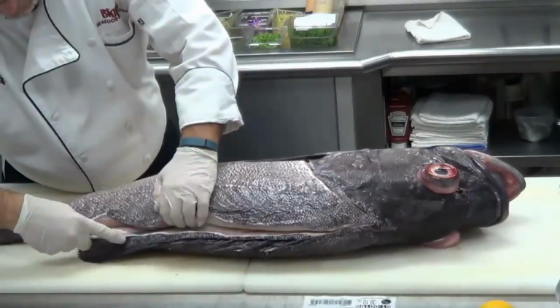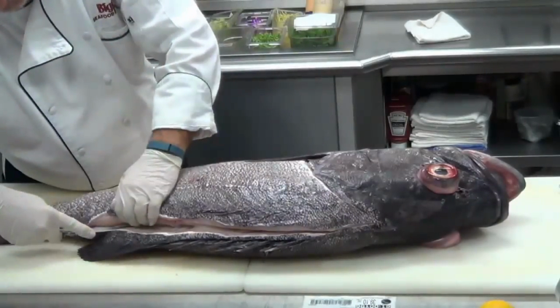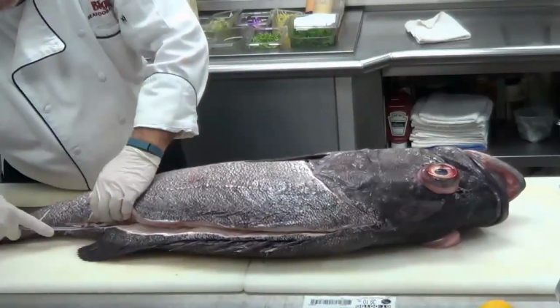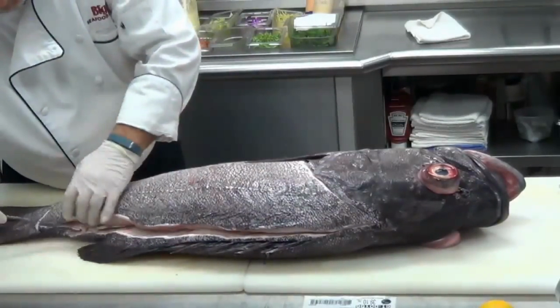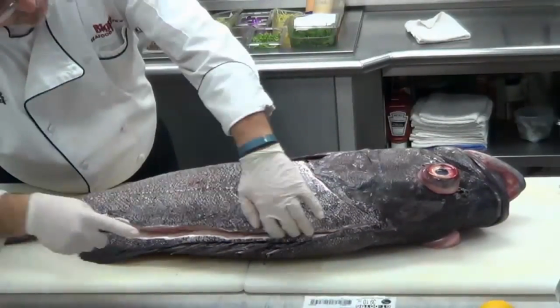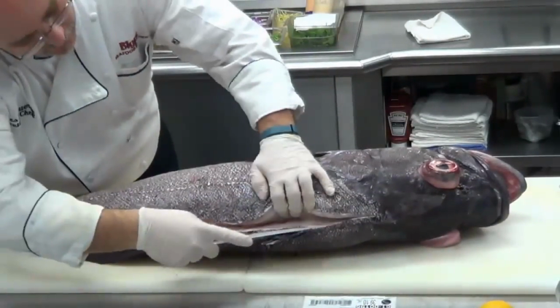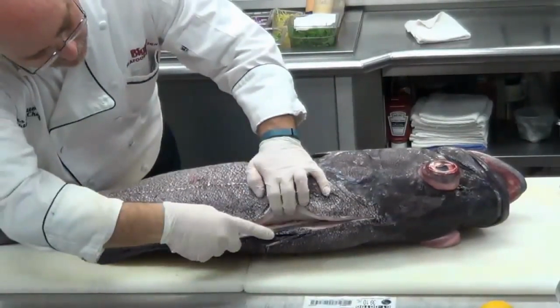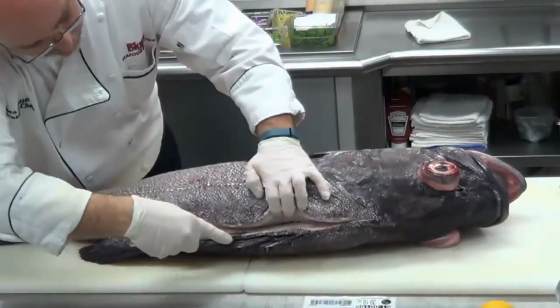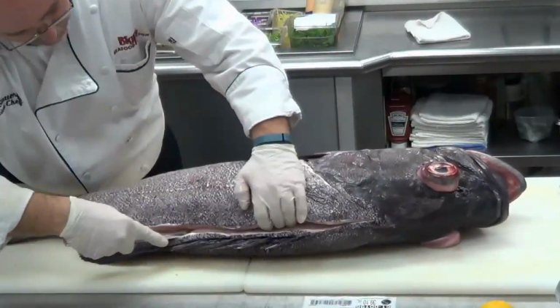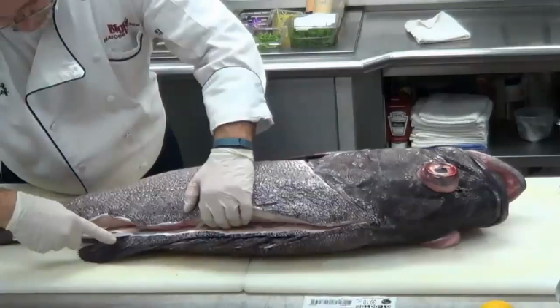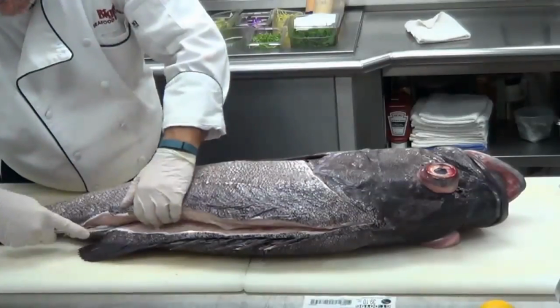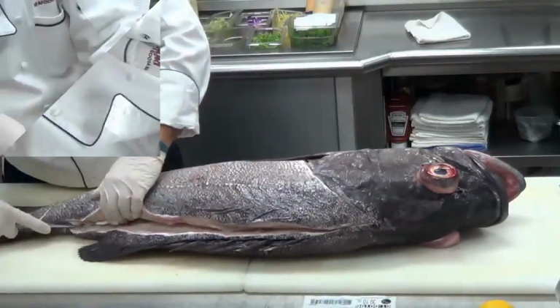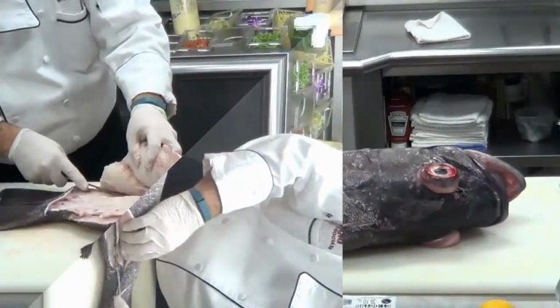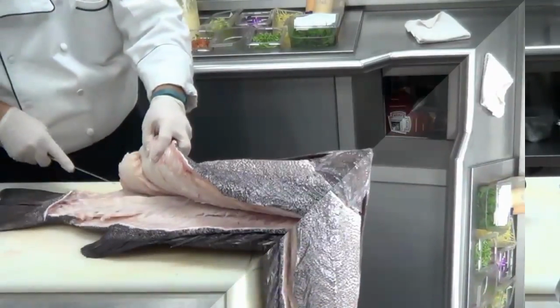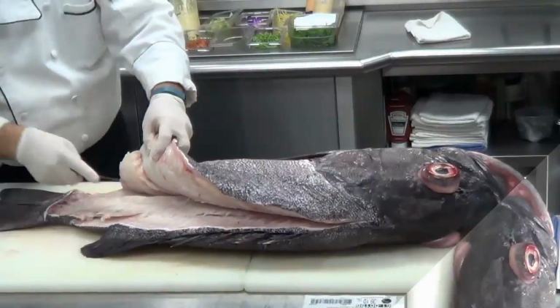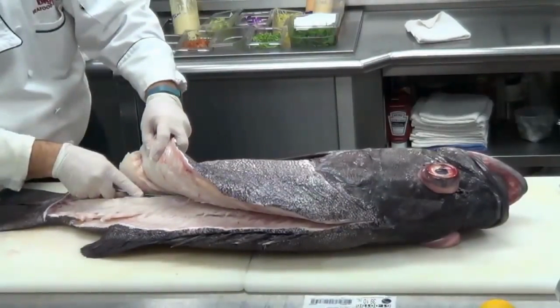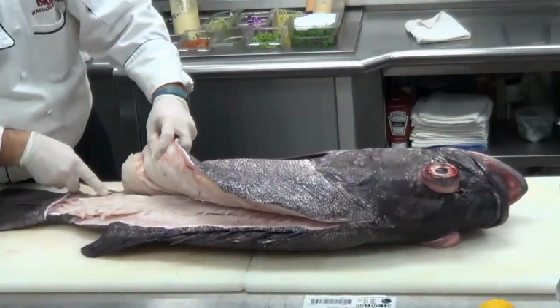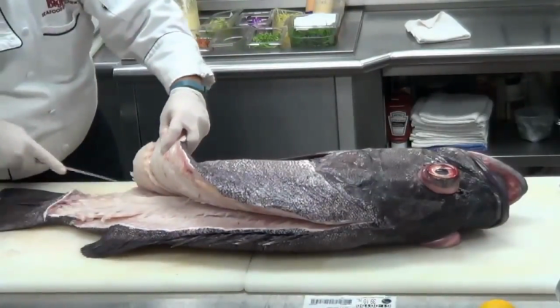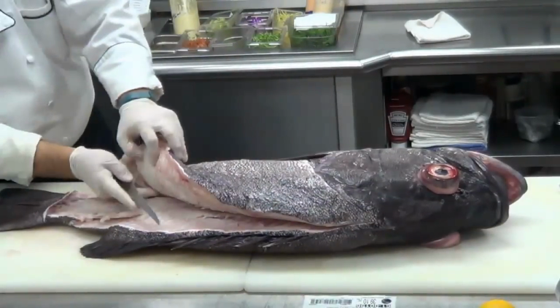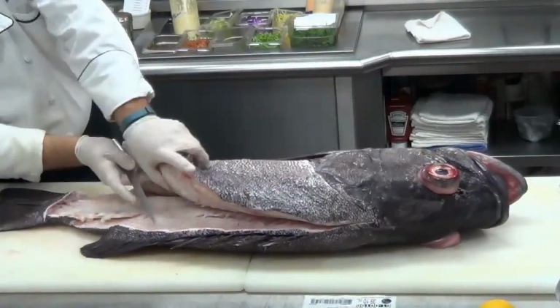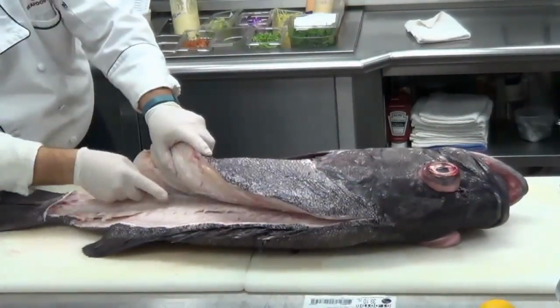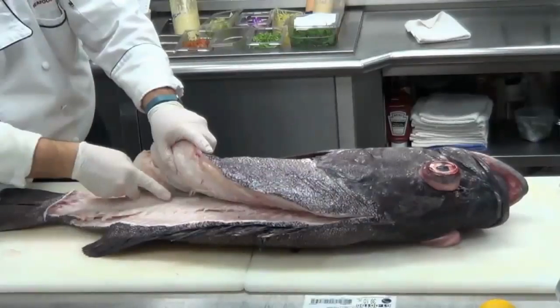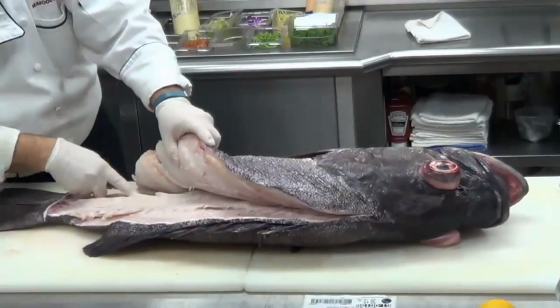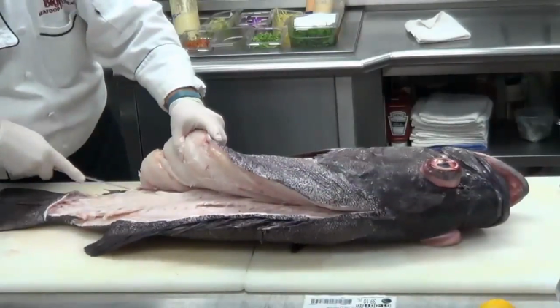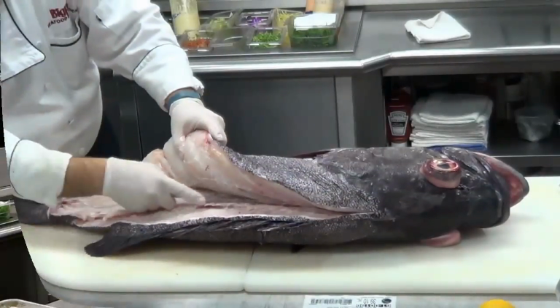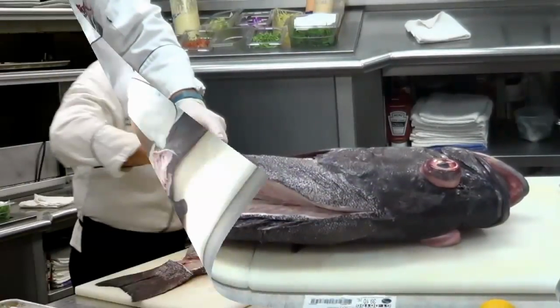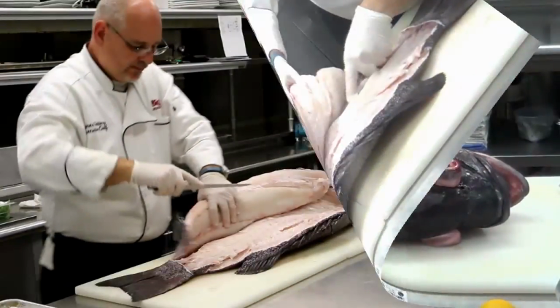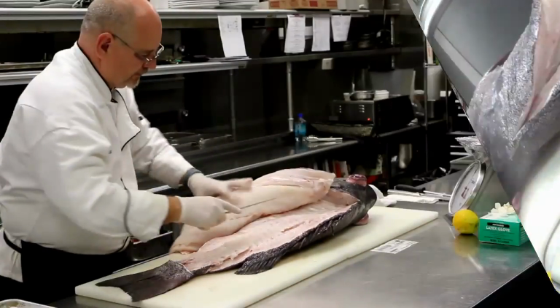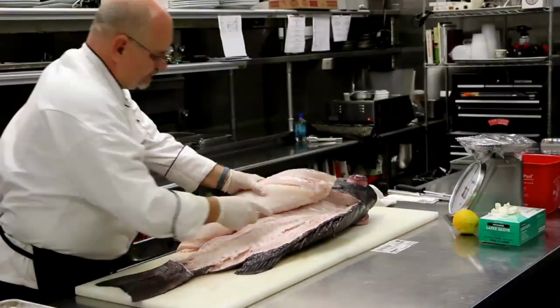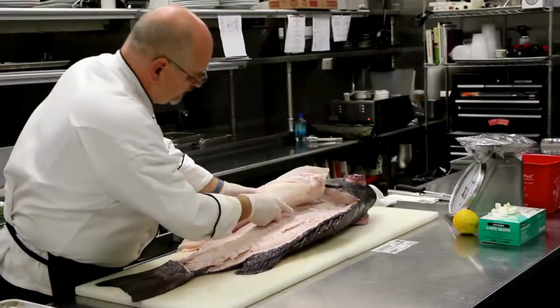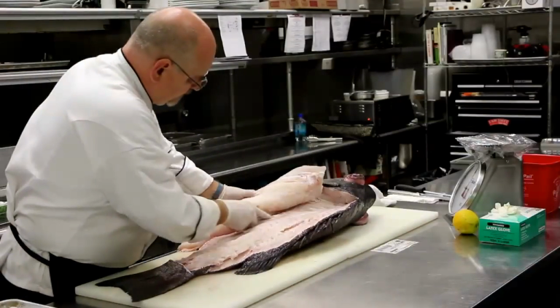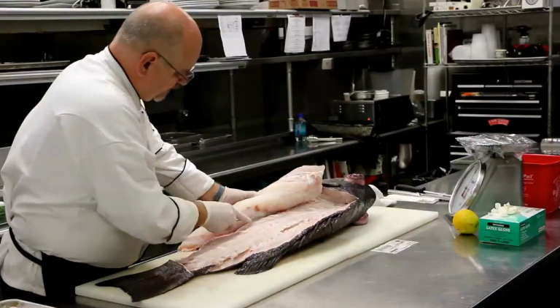Wreckfish are a similar species to bass. They are bluish-gray on the back and paler with a silvery sheen on the belly. Their fins are blackish-brown. Wreckfish have a big head with a big mouth and a large bony ridge across the upper part of the gill cover.